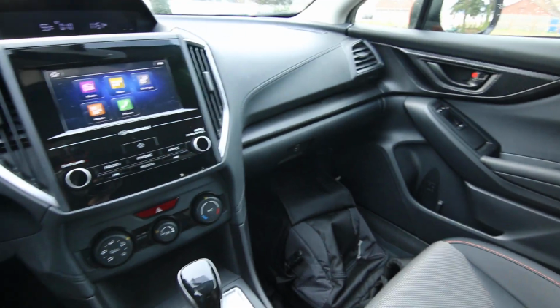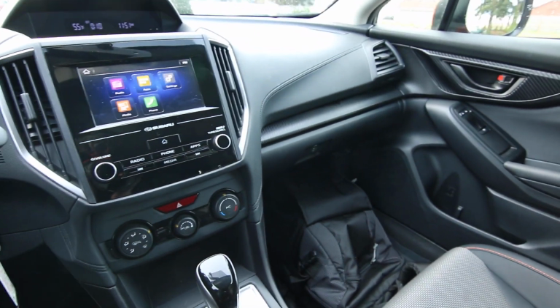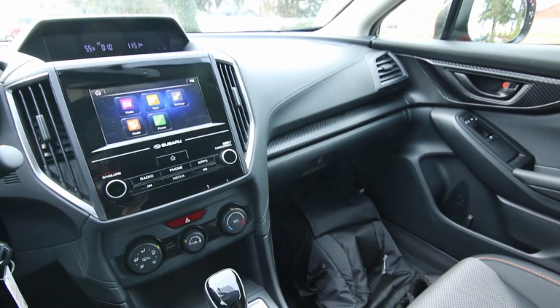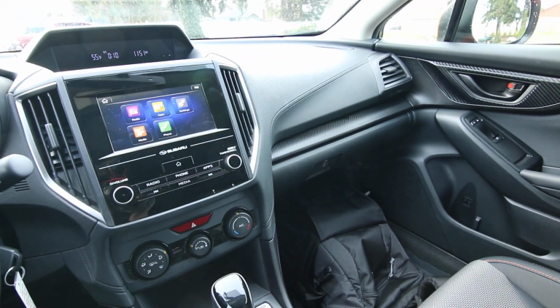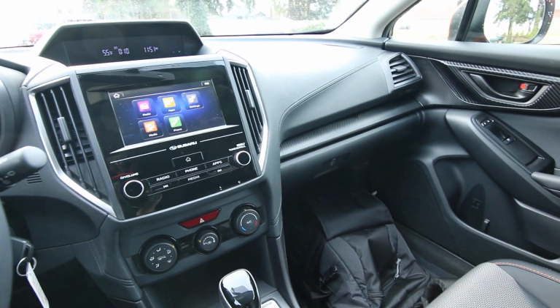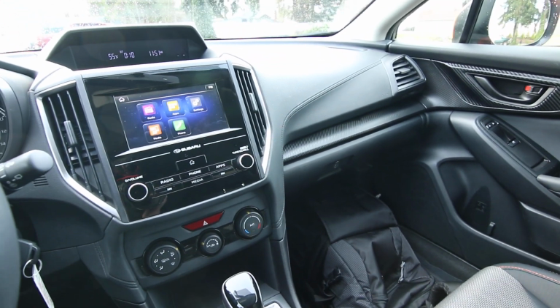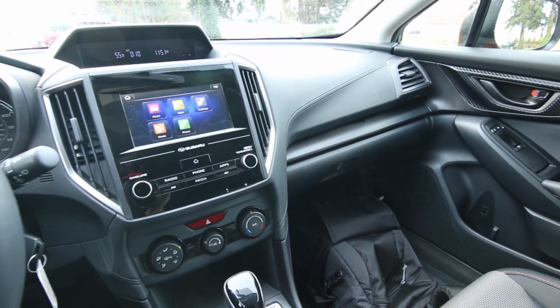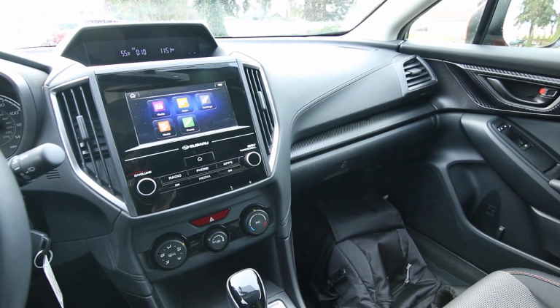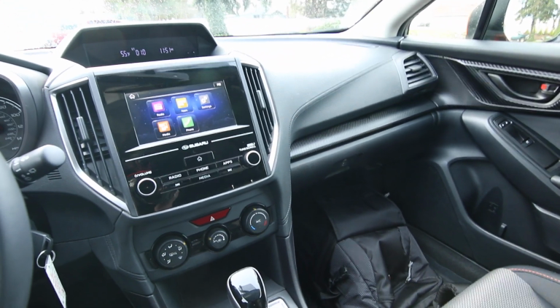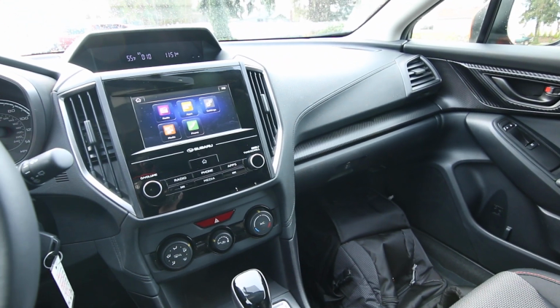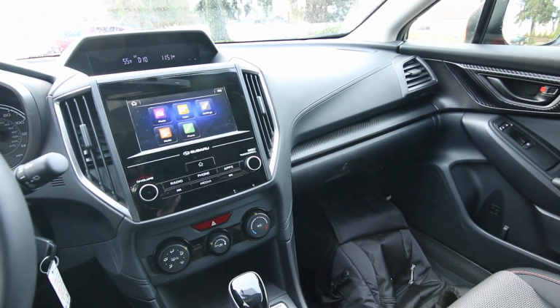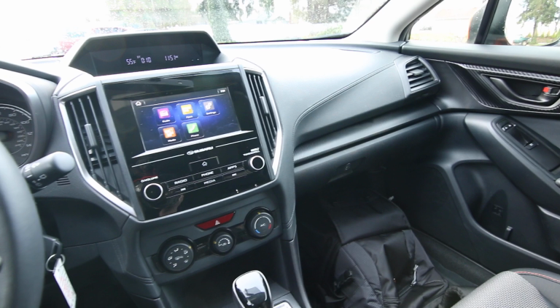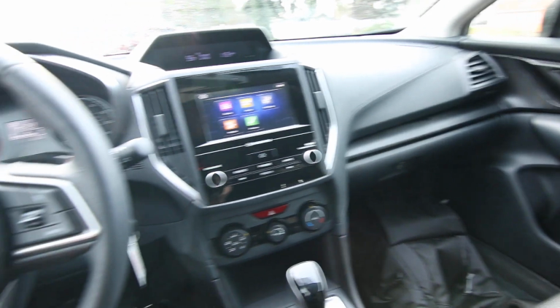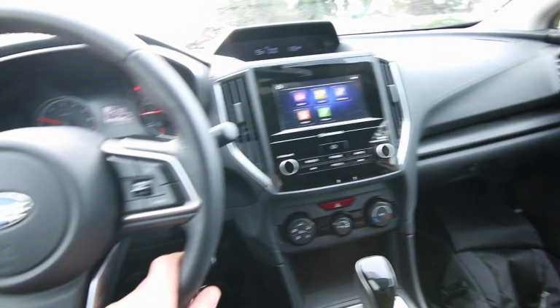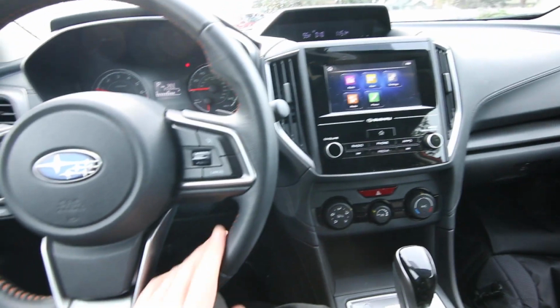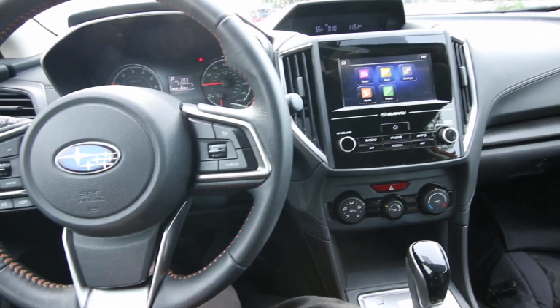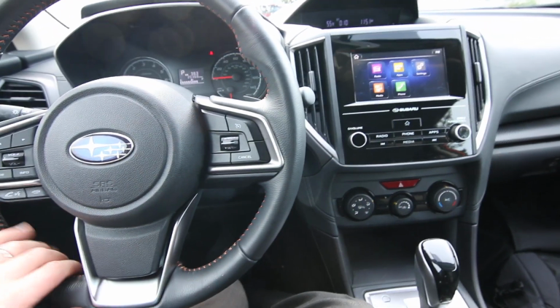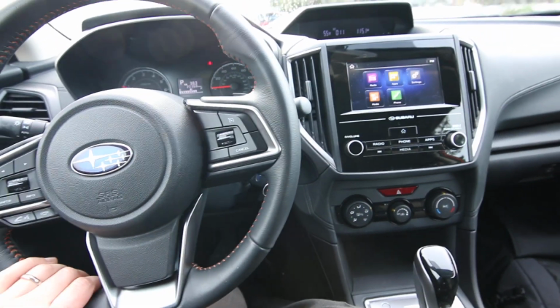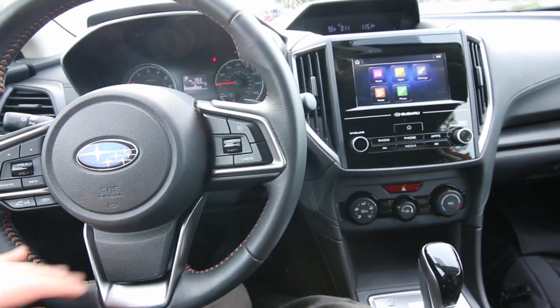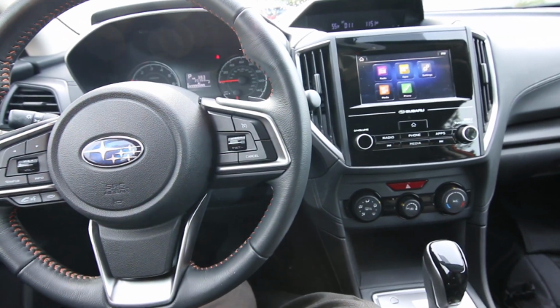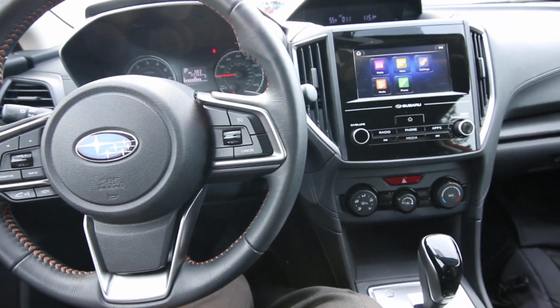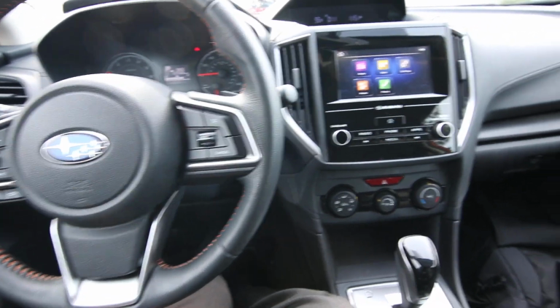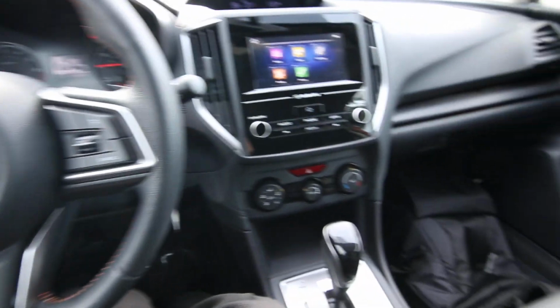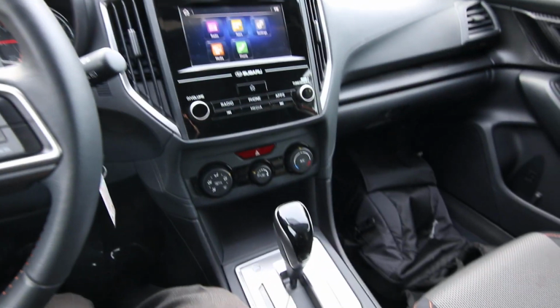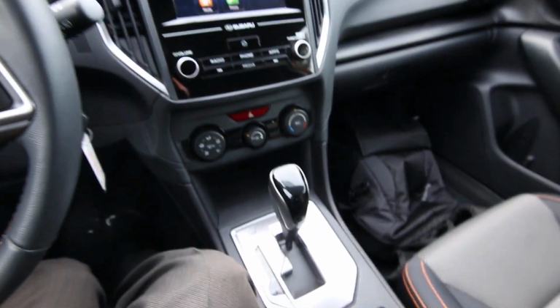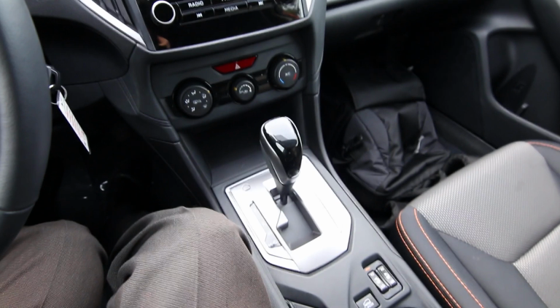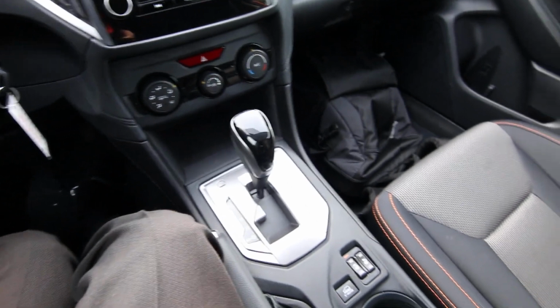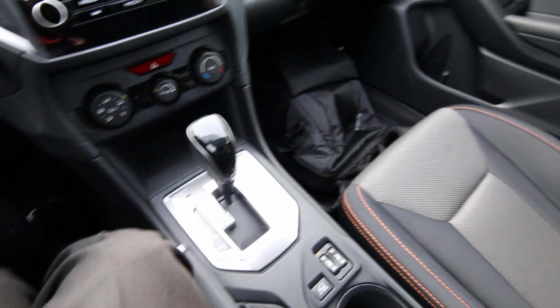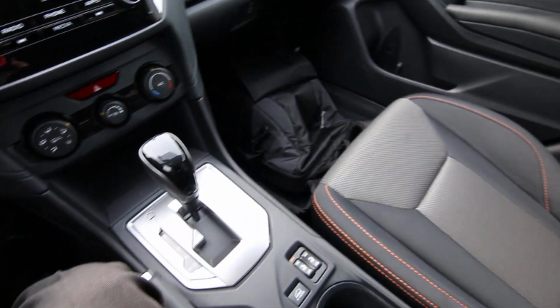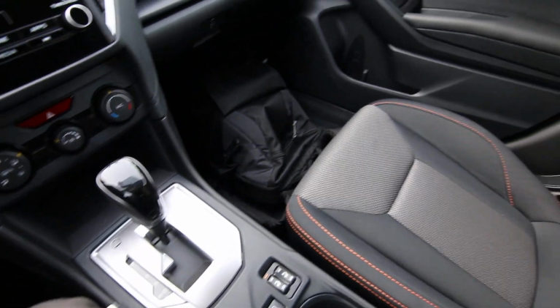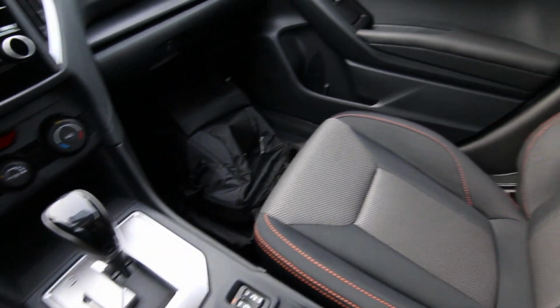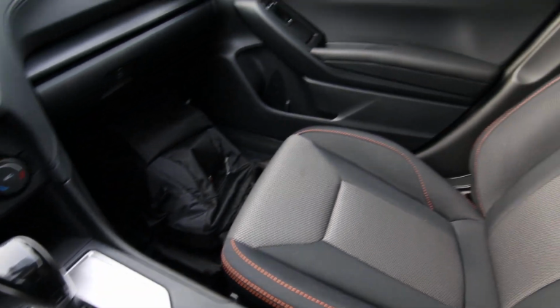Local one-owner, clean Carfax. This was a trade-in at Tesla. Tesla only sells pre-owned Teslas, so any off-brand stuff they make available for sale for stores like us. Of course, we are going to jump at the opportunity to have this beautiful vehicle in our inventory.